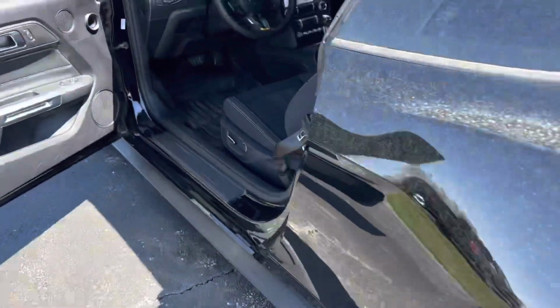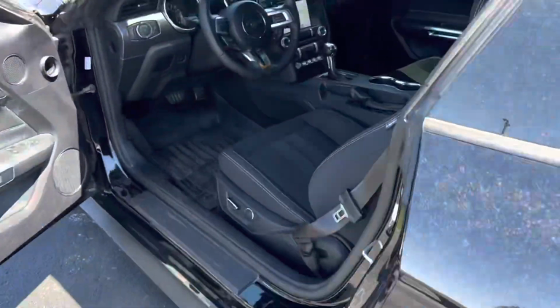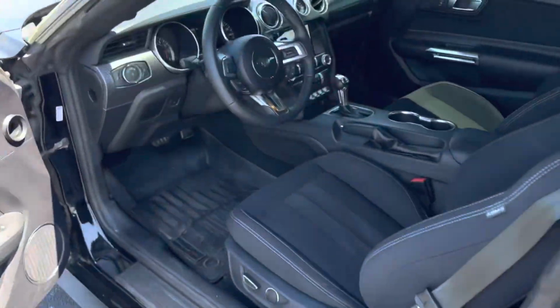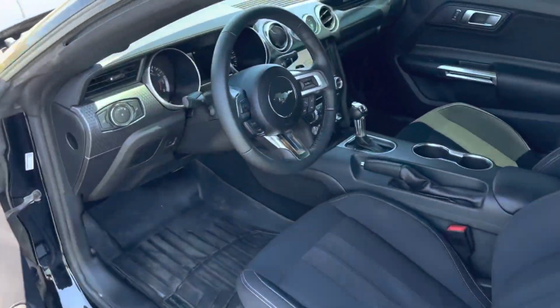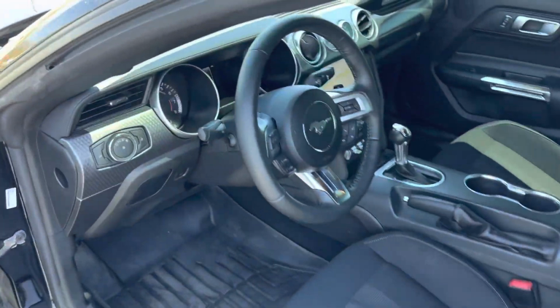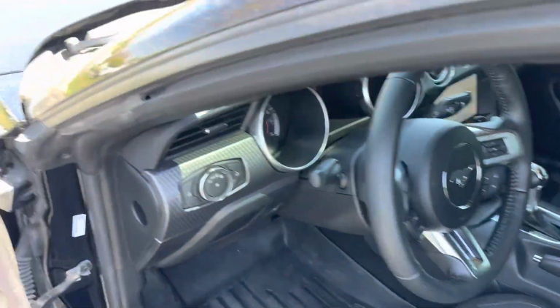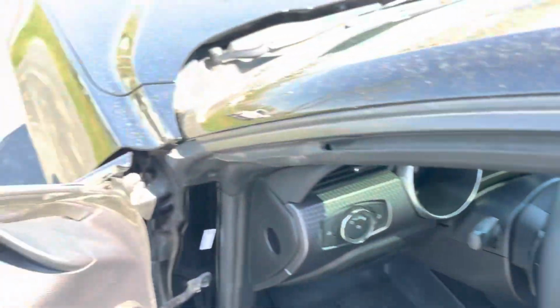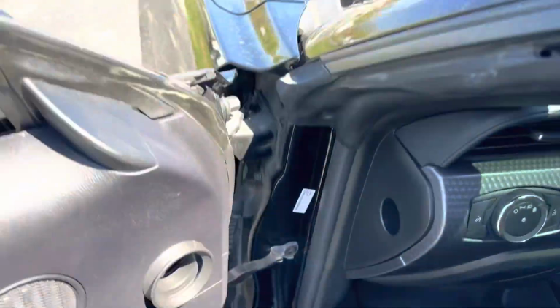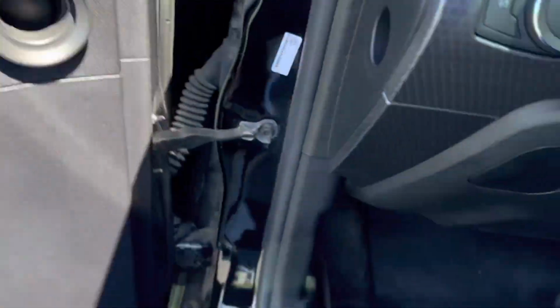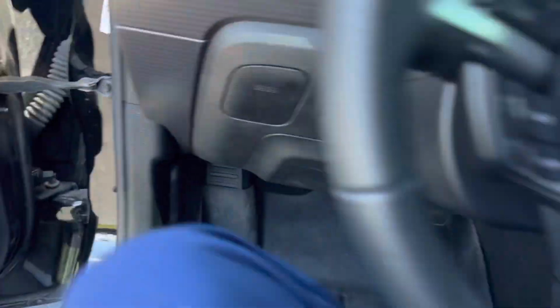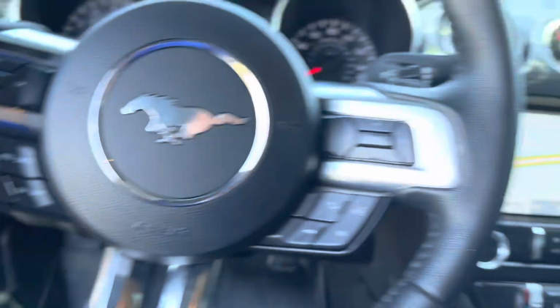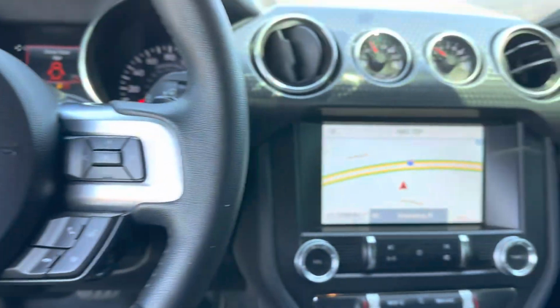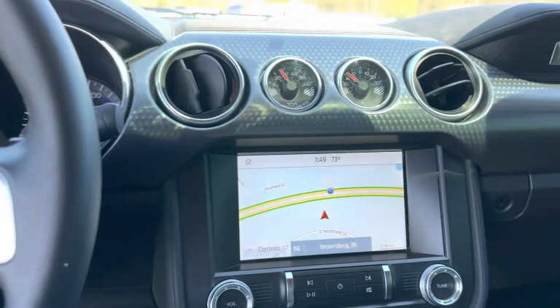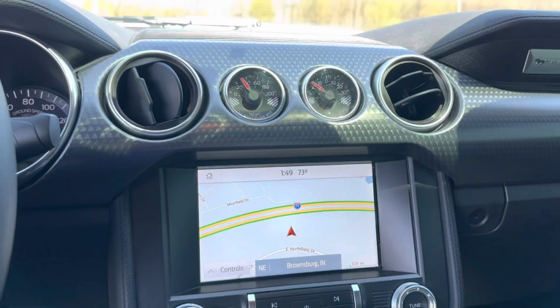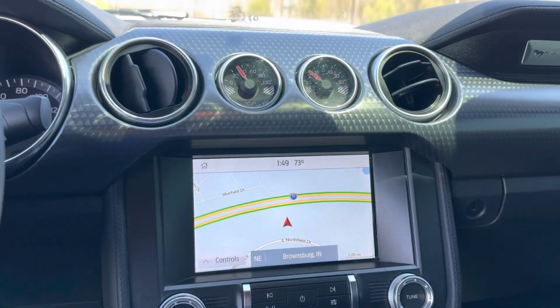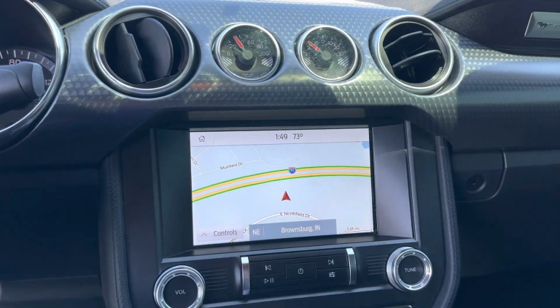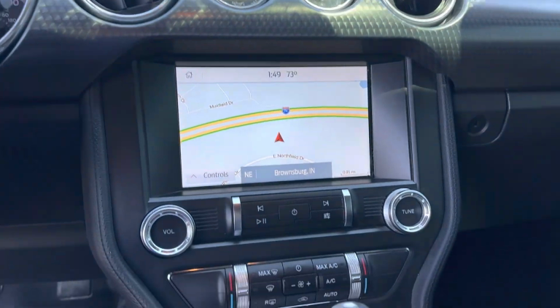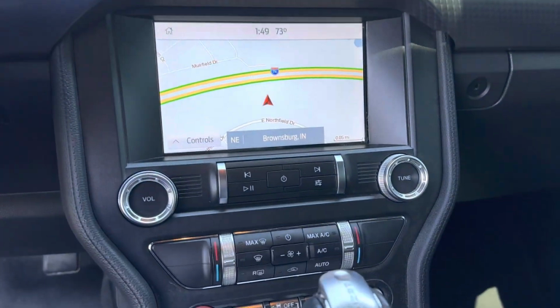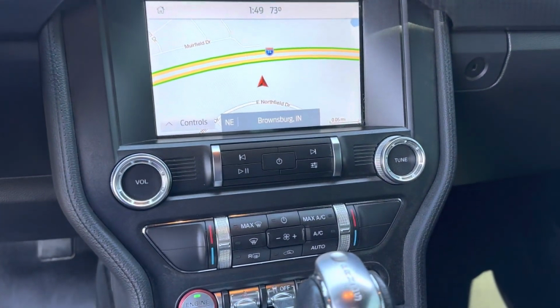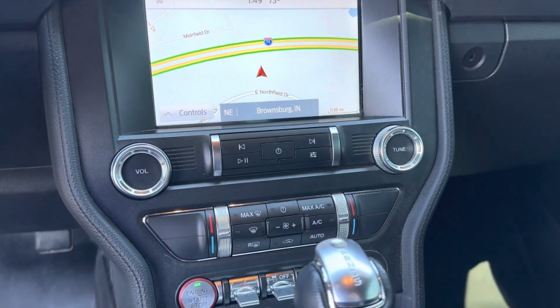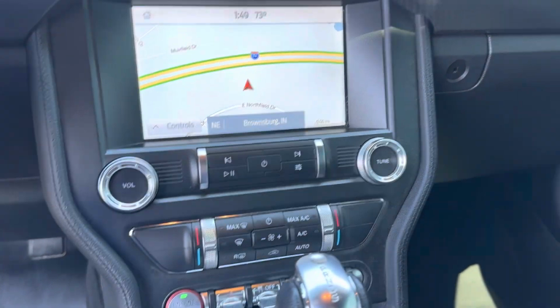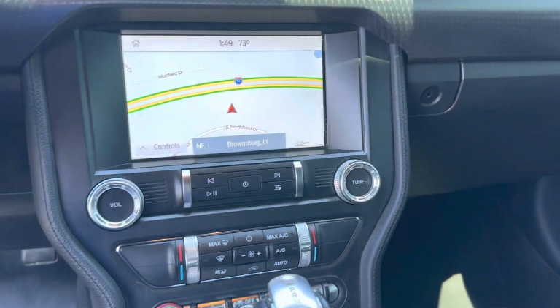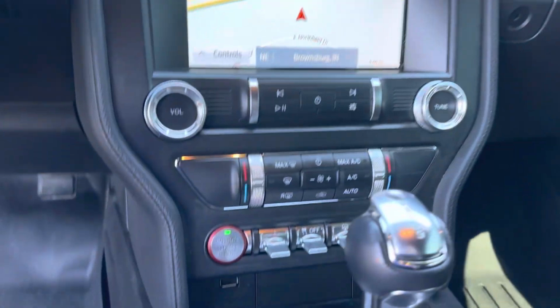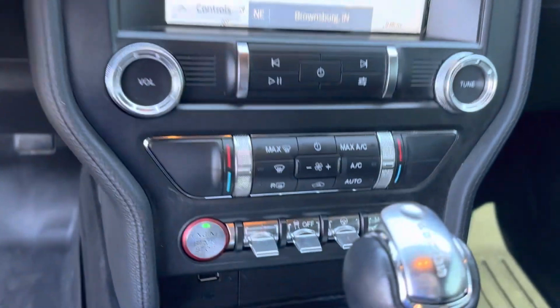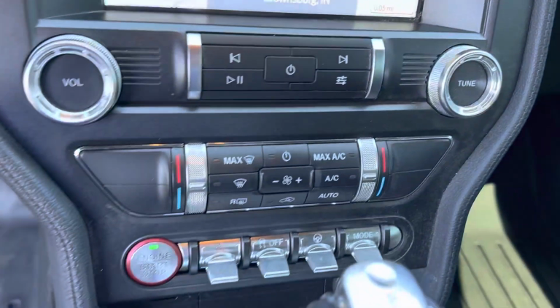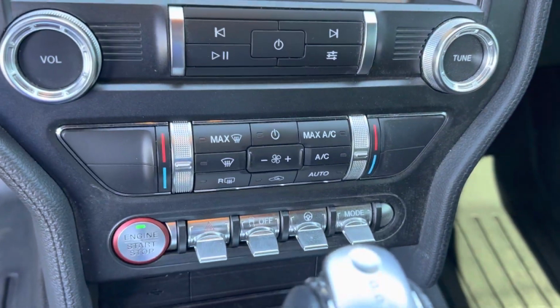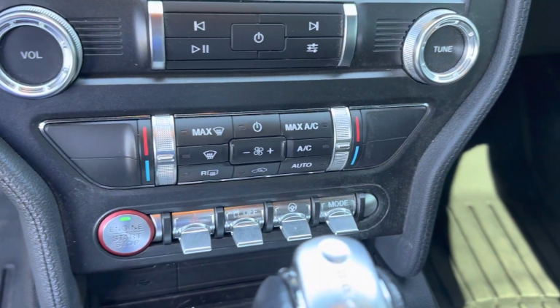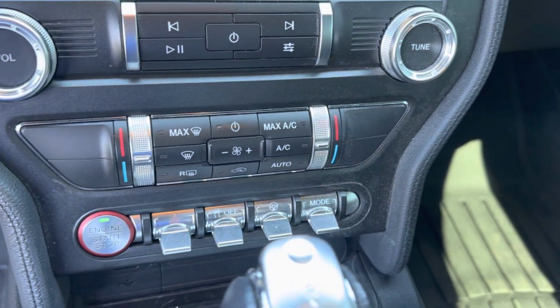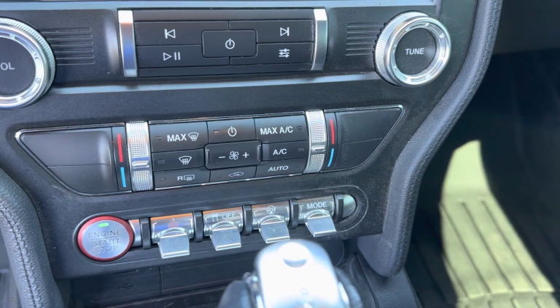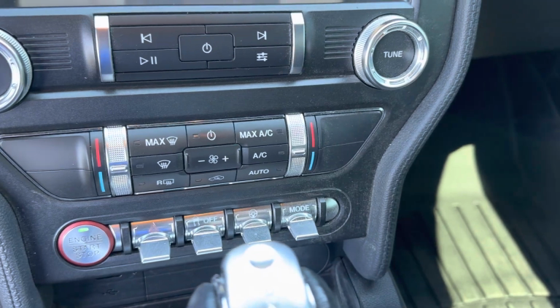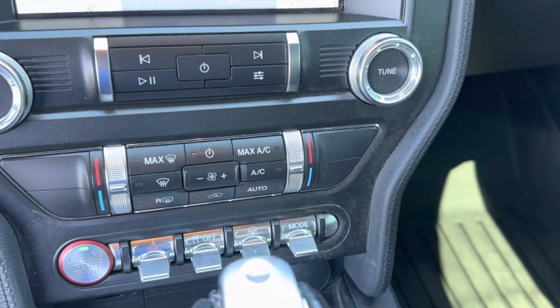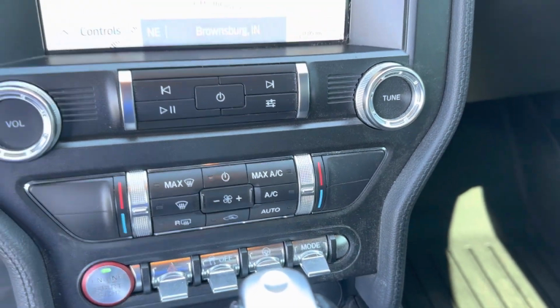This vehicle is equipped with a nice 8 inch screen with navigation. It has climate controls, traction control, steering modes, and drive modes as well.